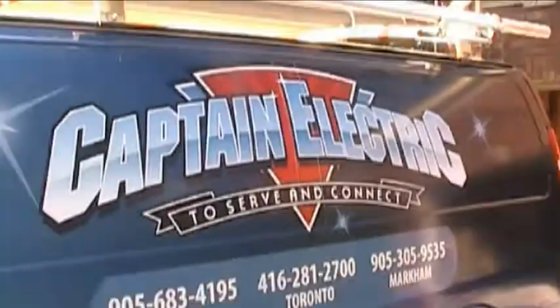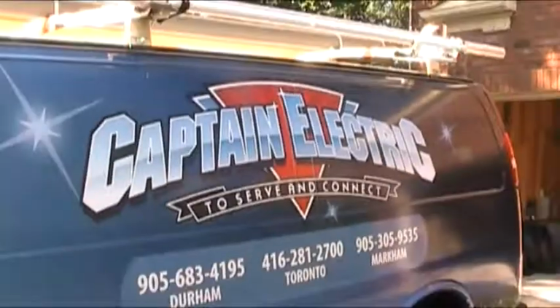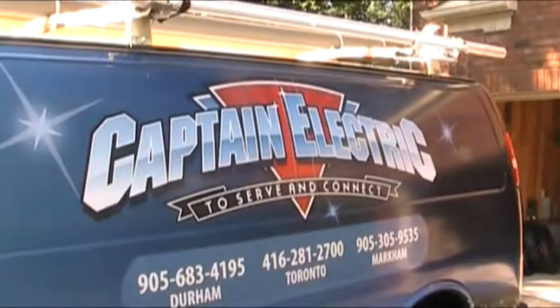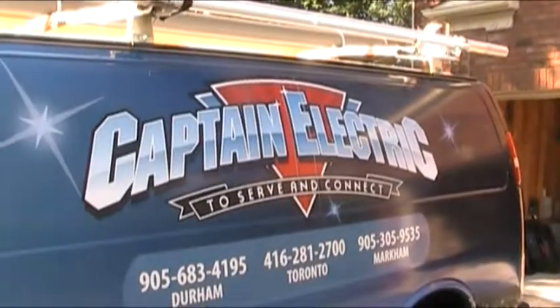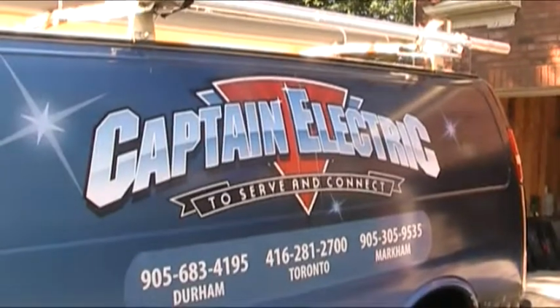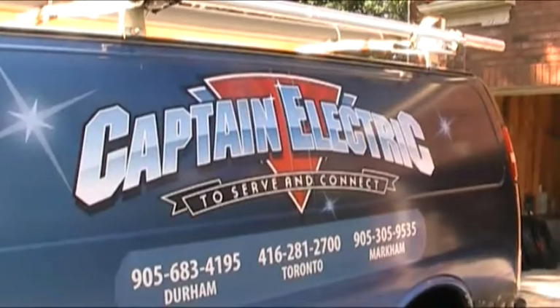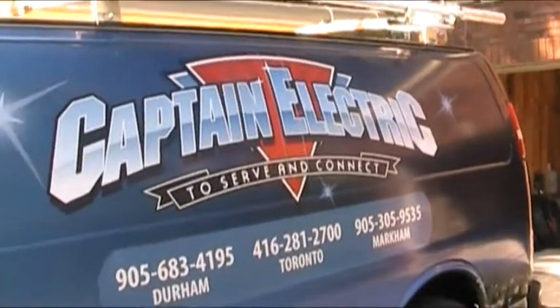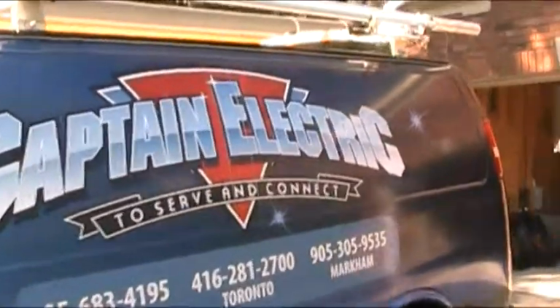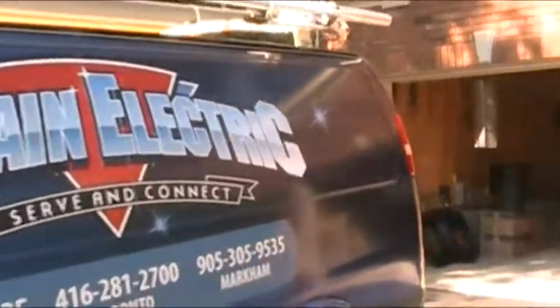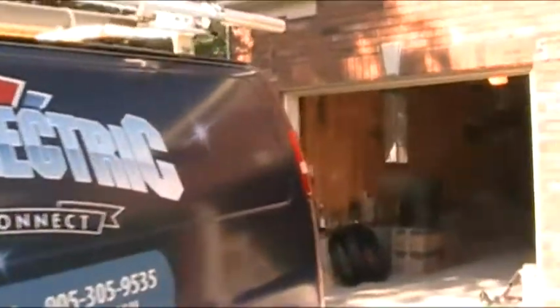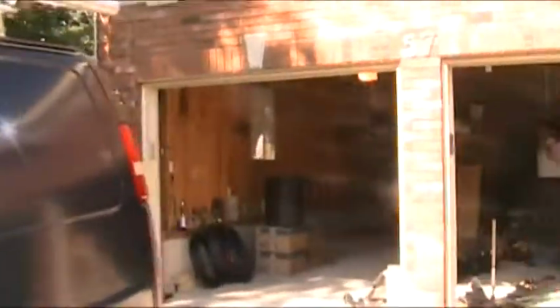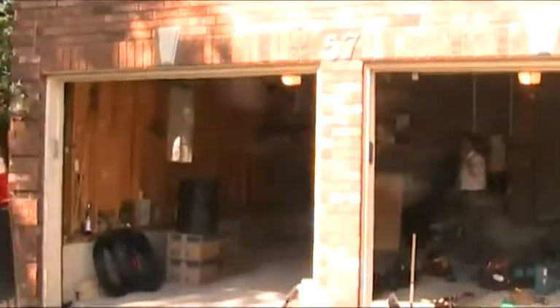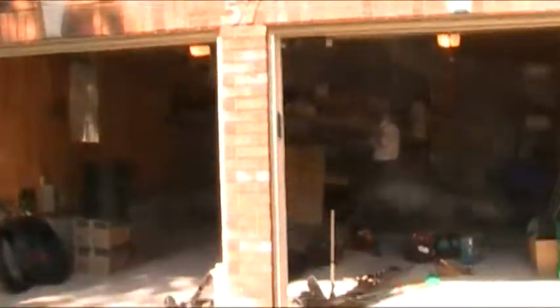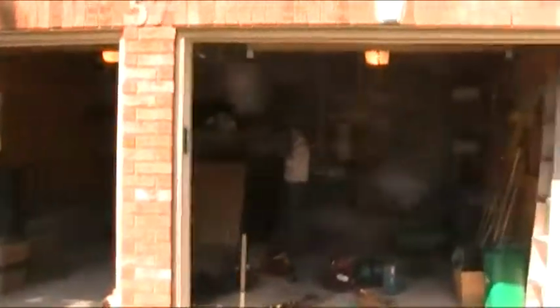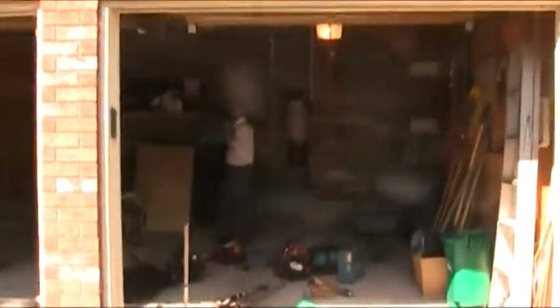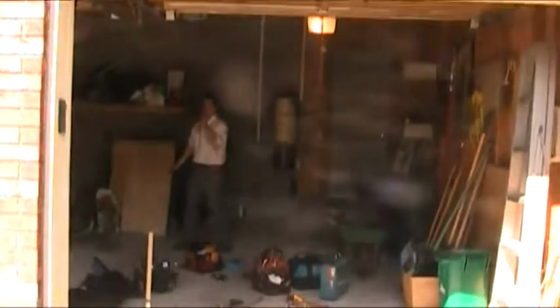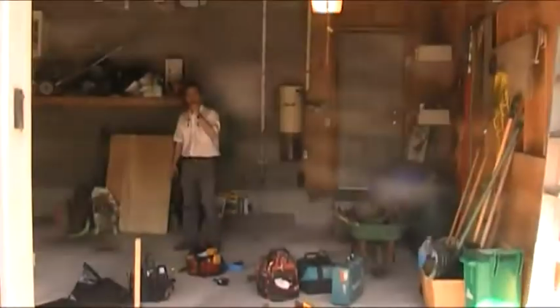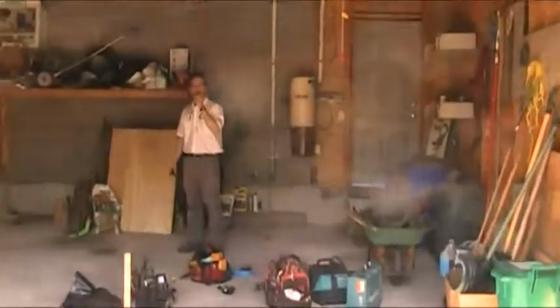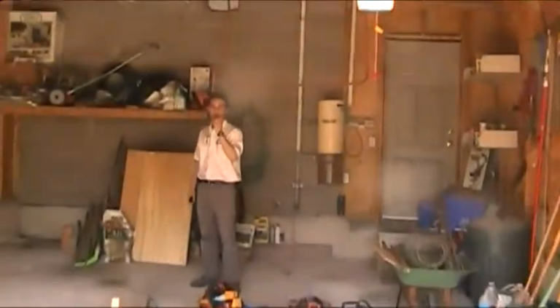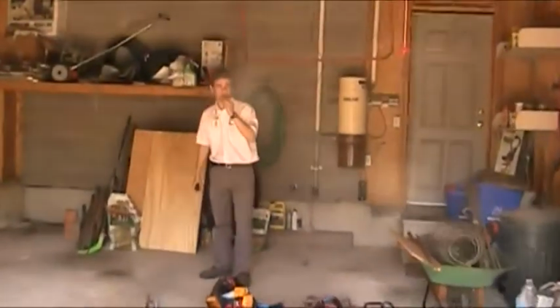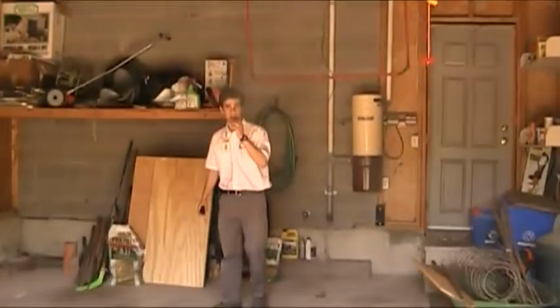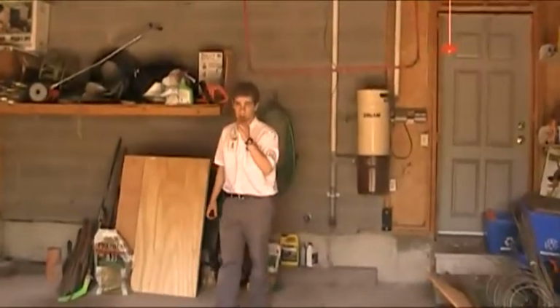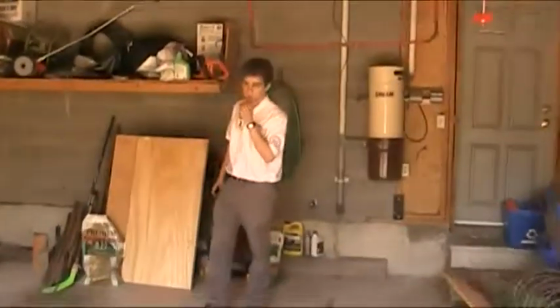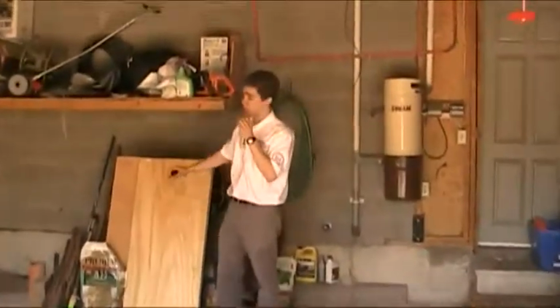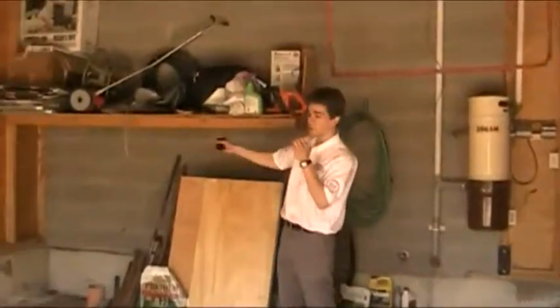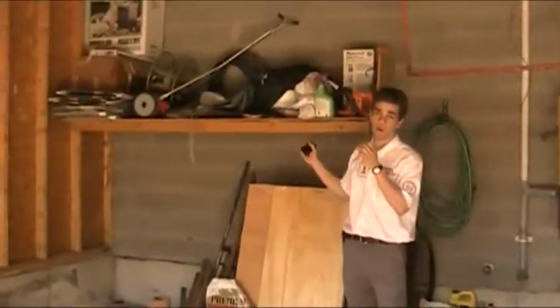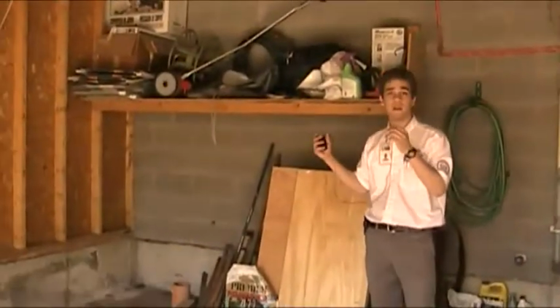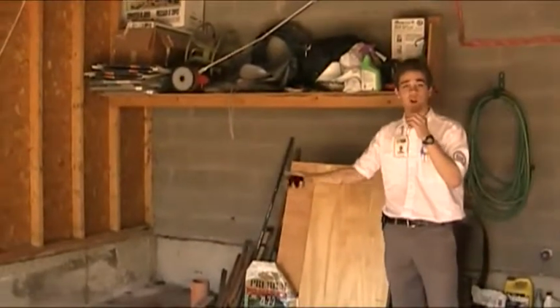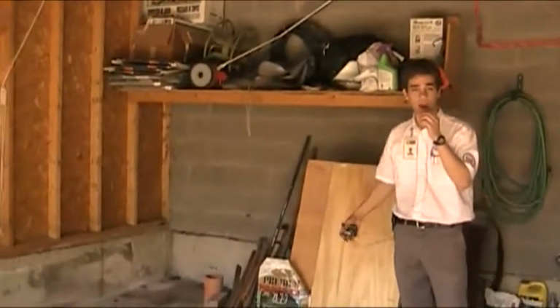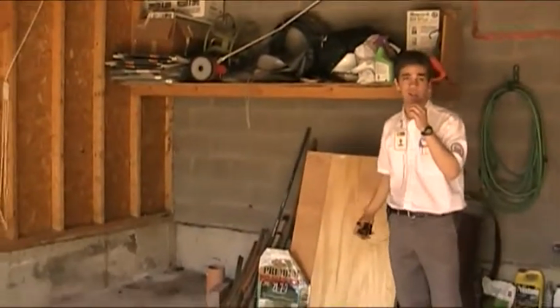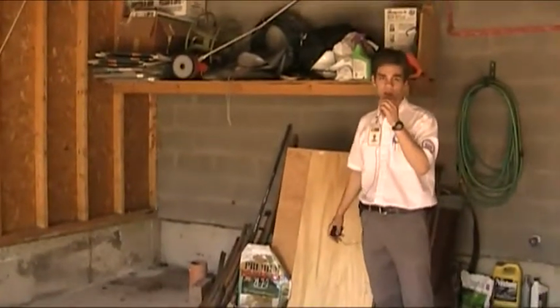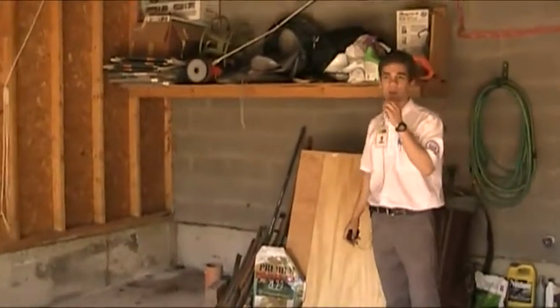Good morning. It's a lovely day here in Richmond Hill, Ontario. We are going to be installing two electric vehicle charging stations. It's almost a his and her unit because the homeowner has two electric vehicles.